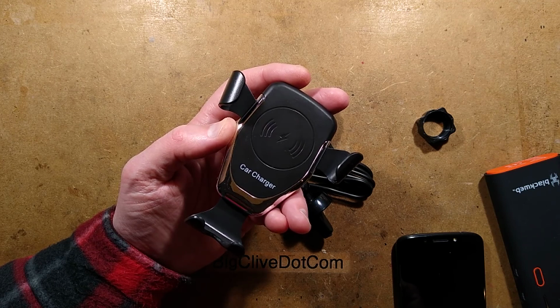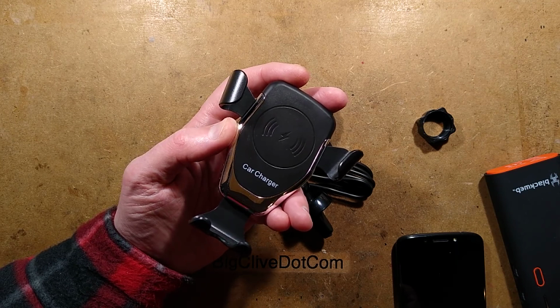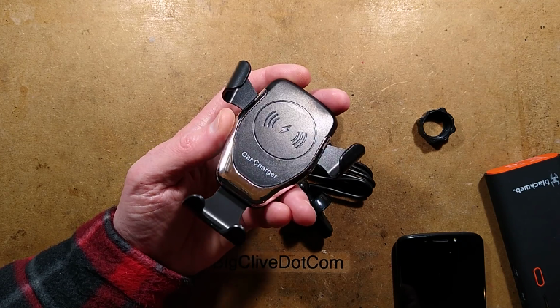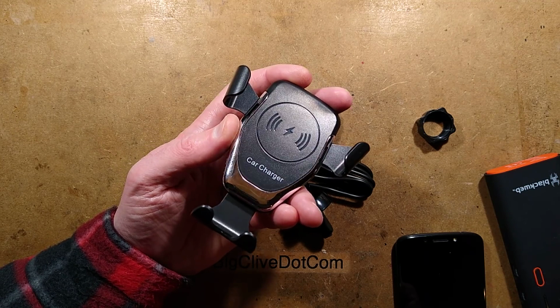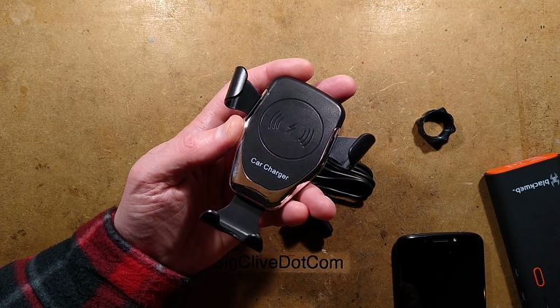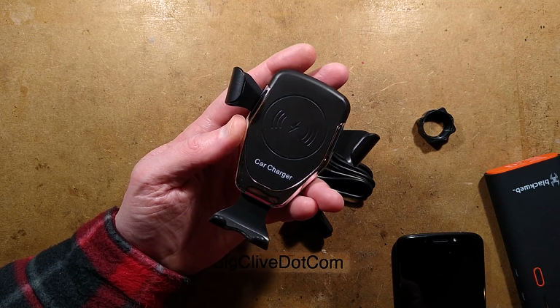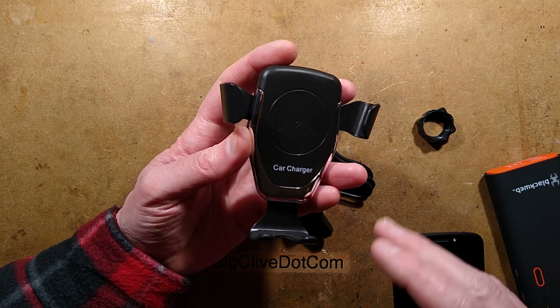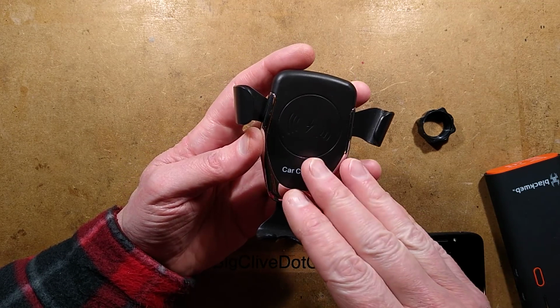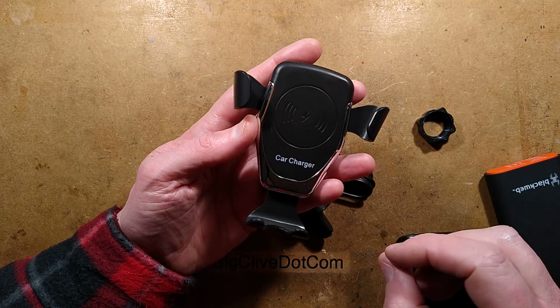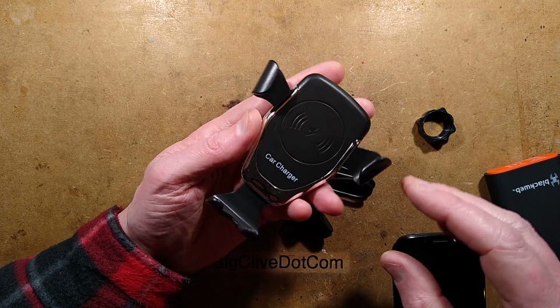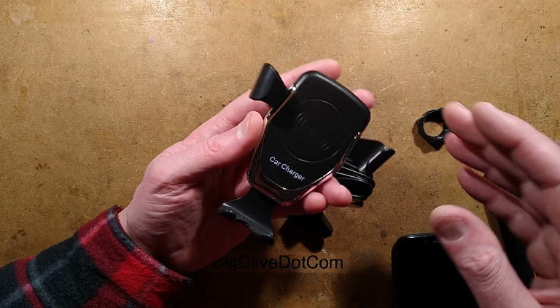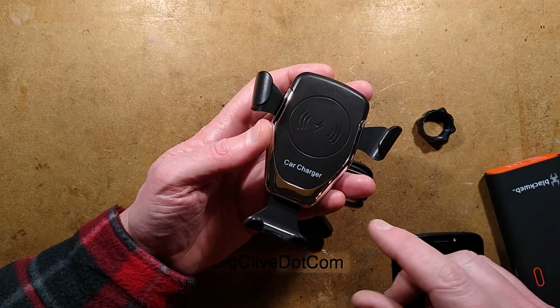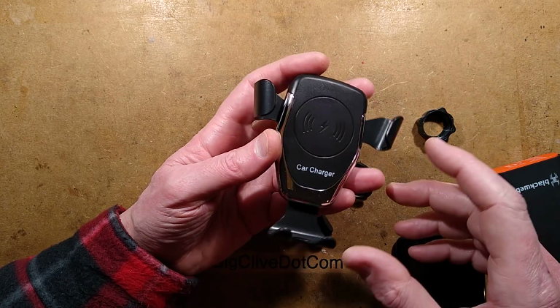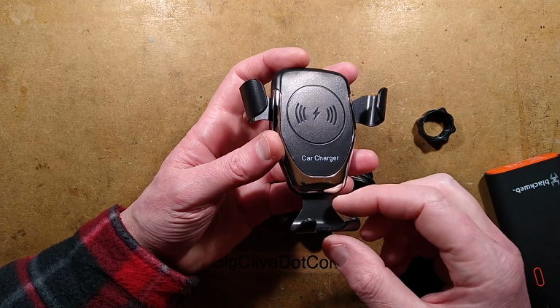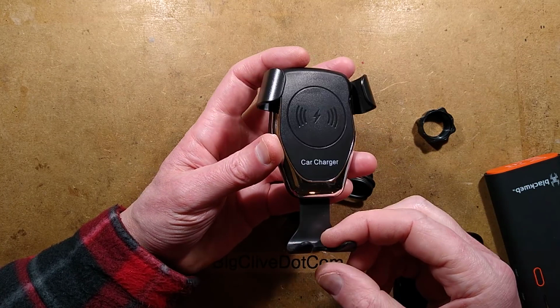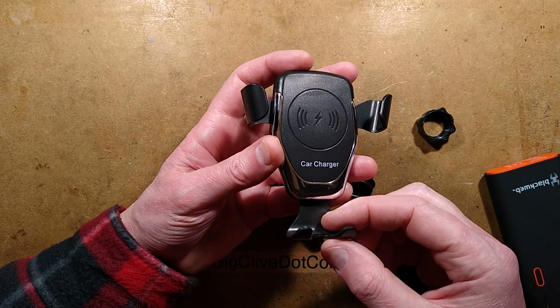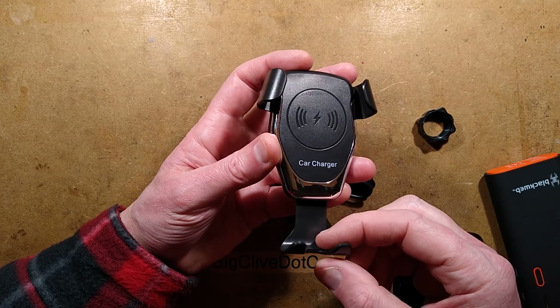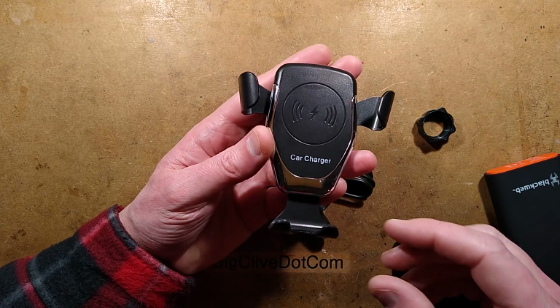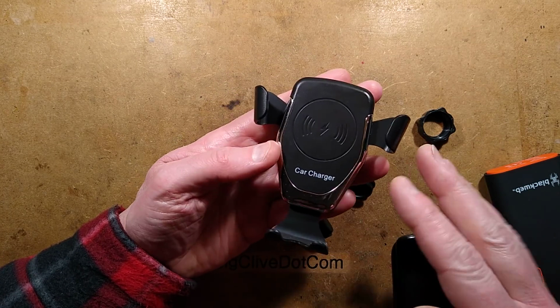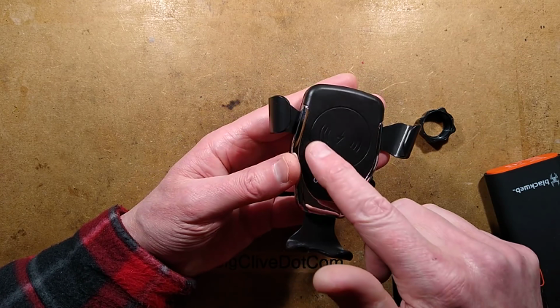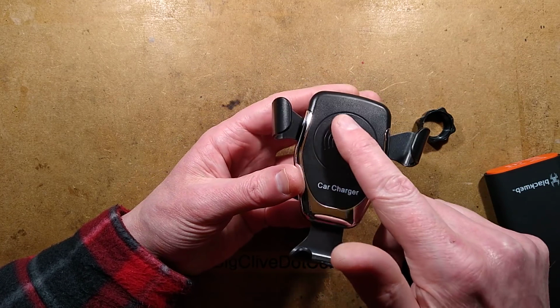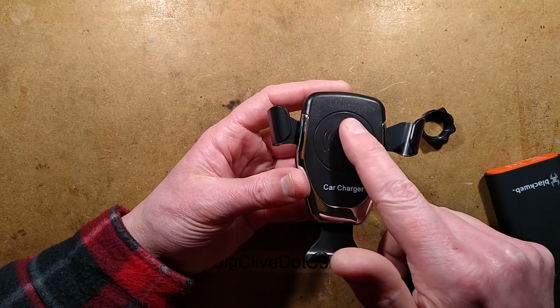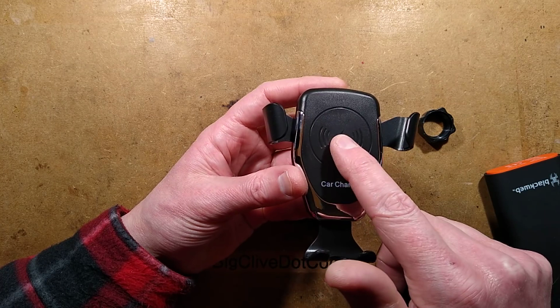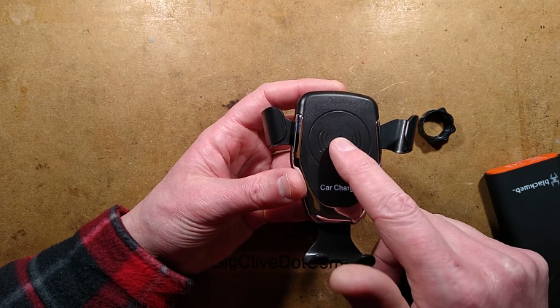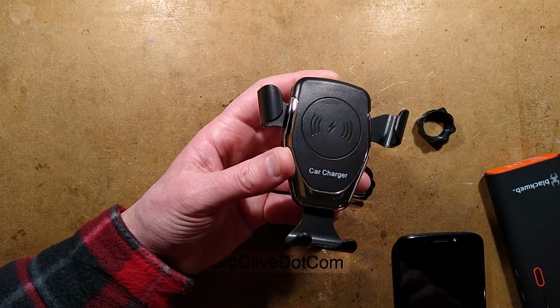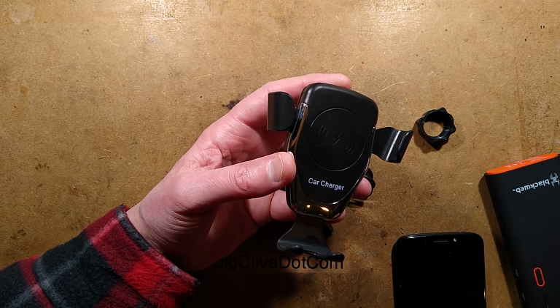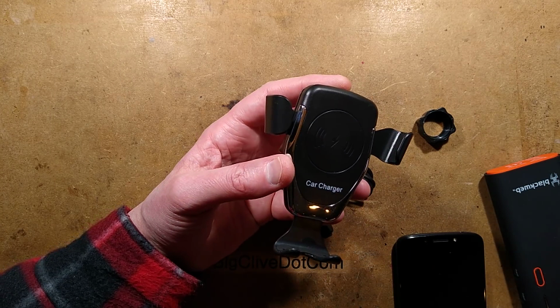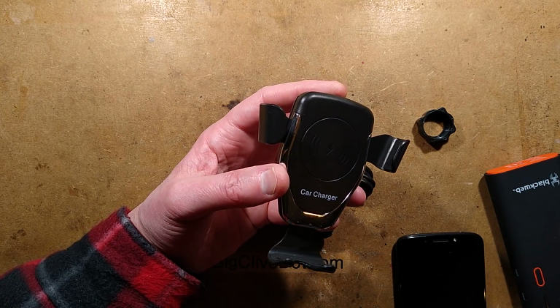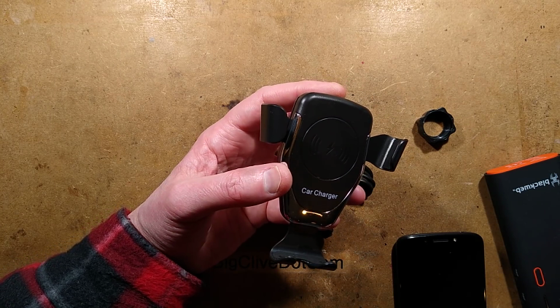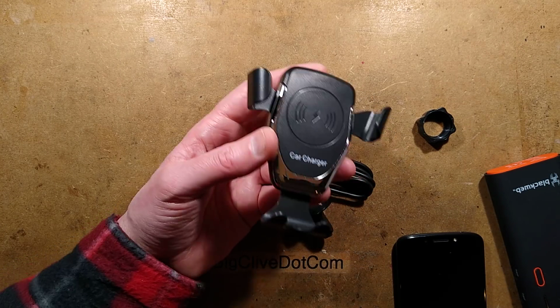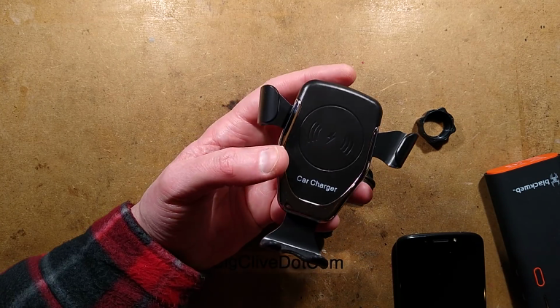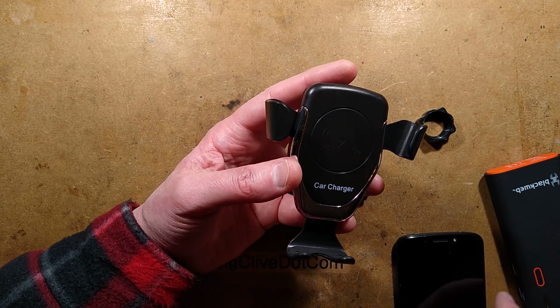Poundland's Power Geek Car Charger is a charging cradle that you drop your phone into. It doesn't just grip the phone while you're travelling — it also charges it using a built-in inductive charger, a Qi charger.